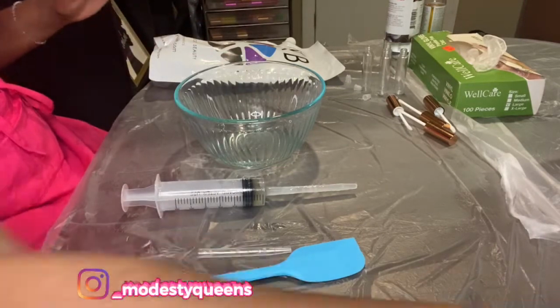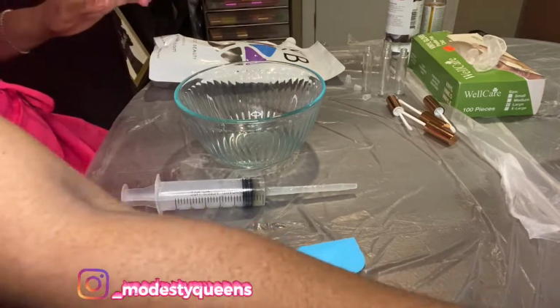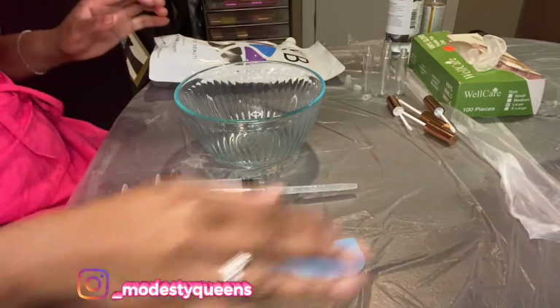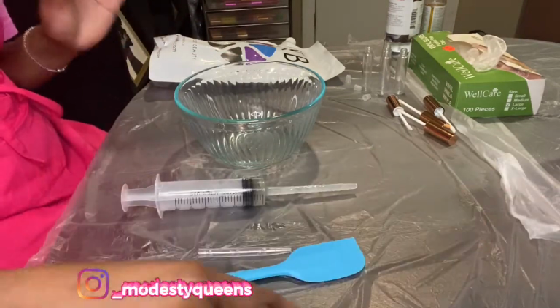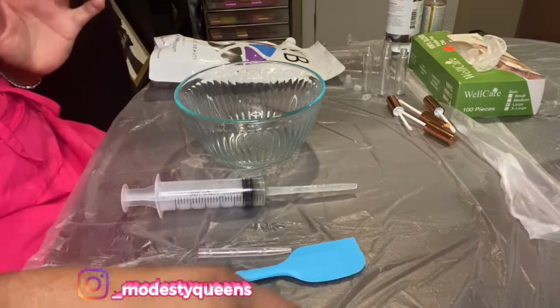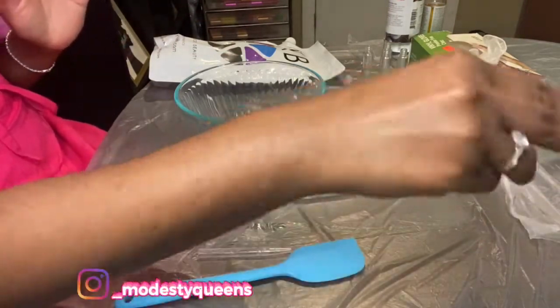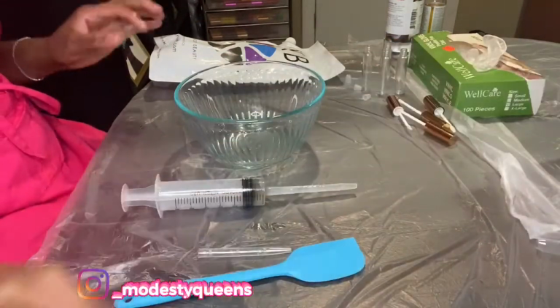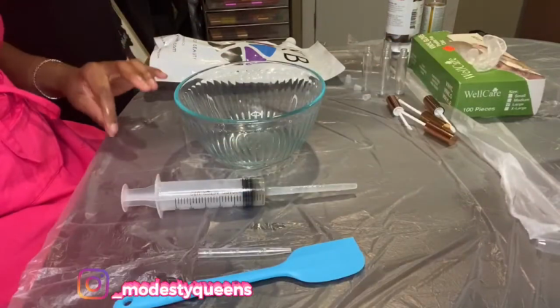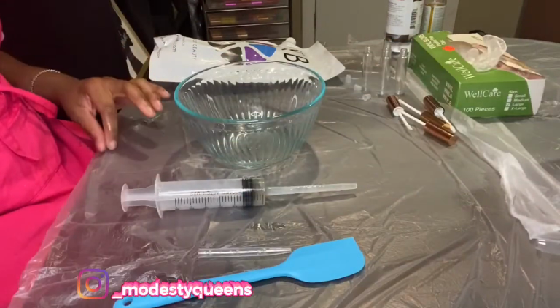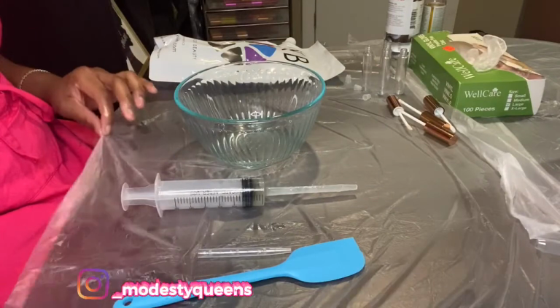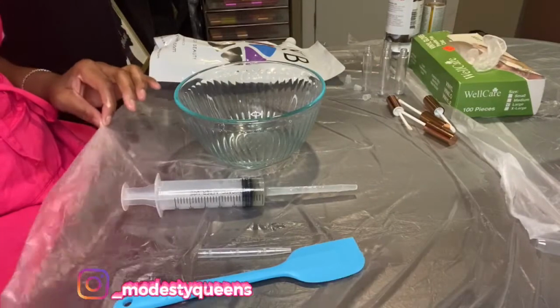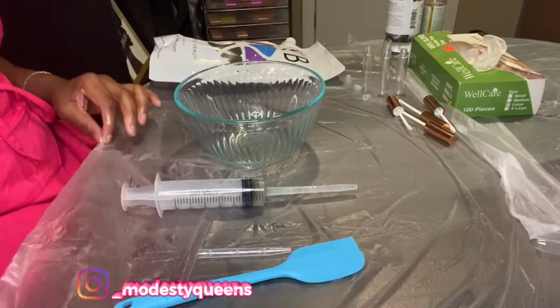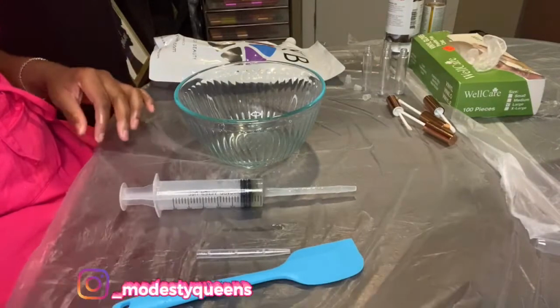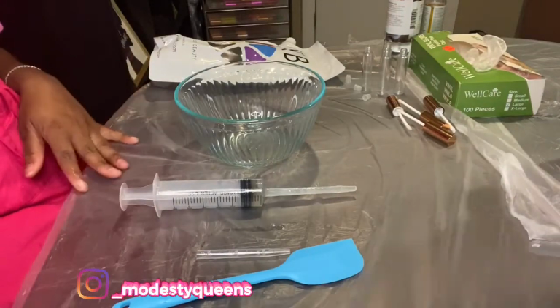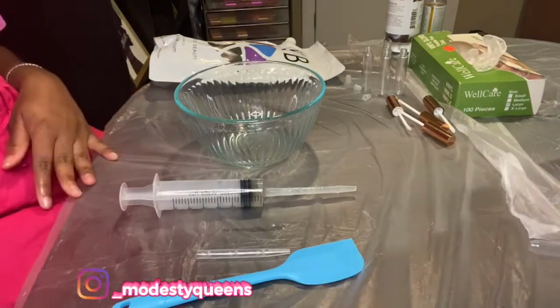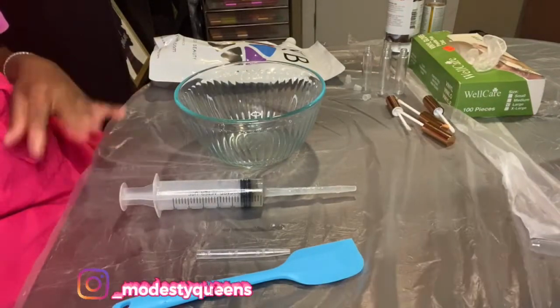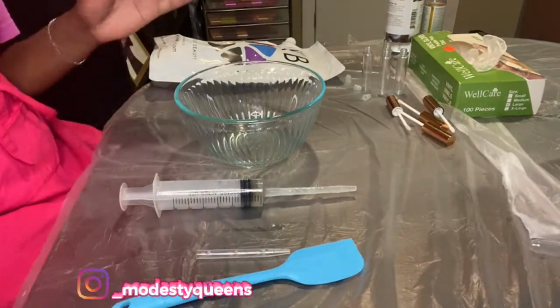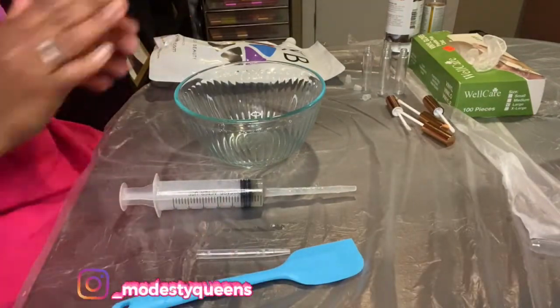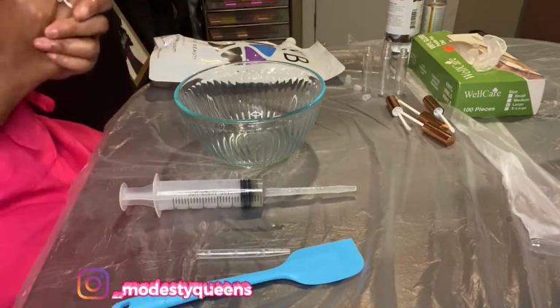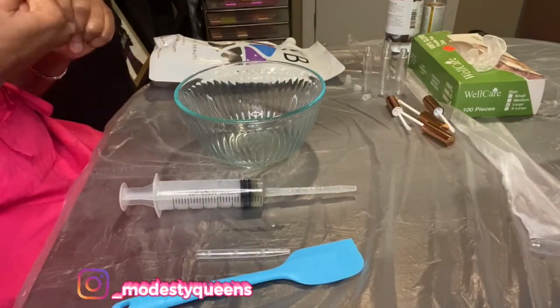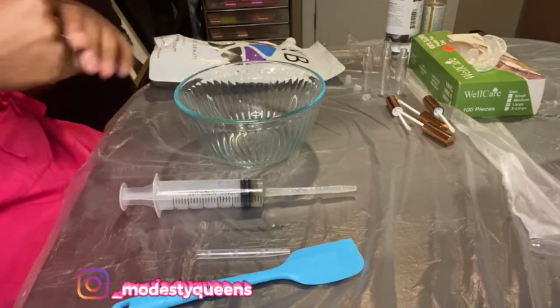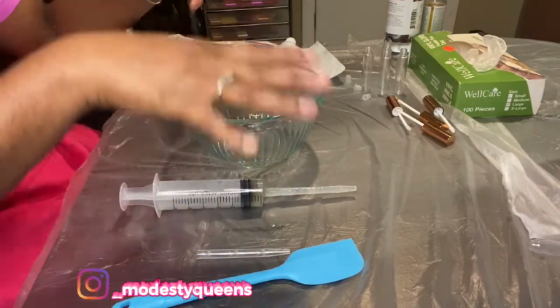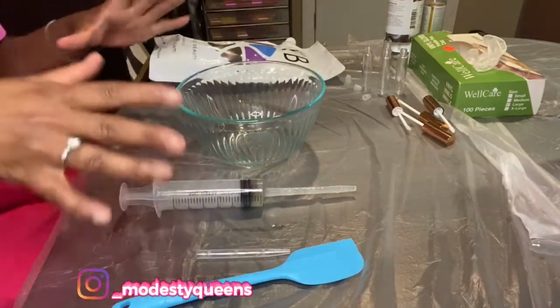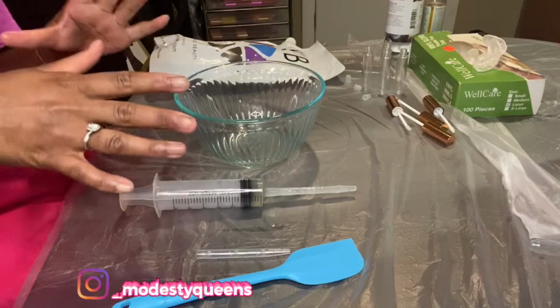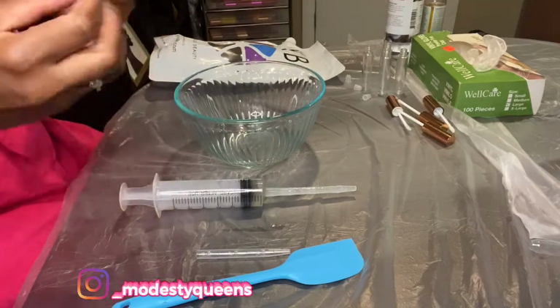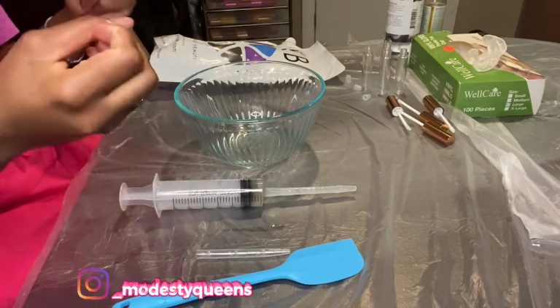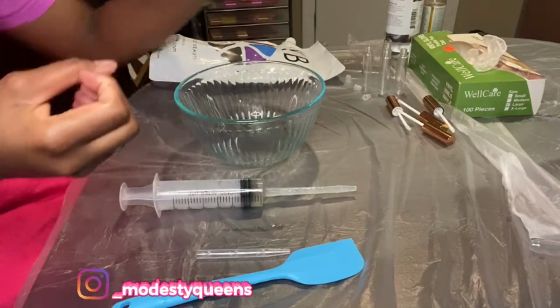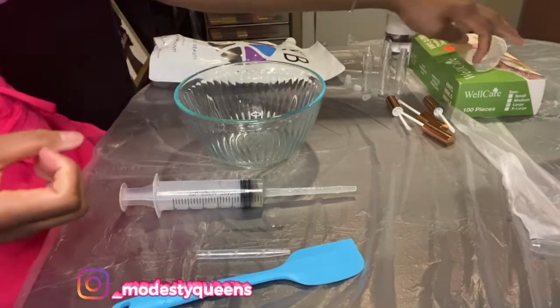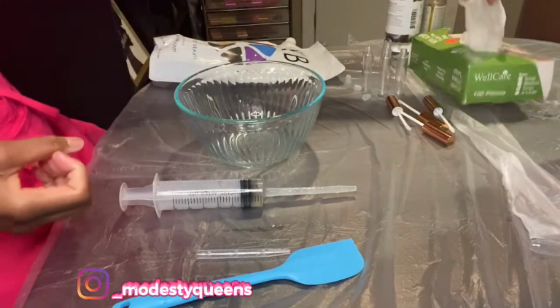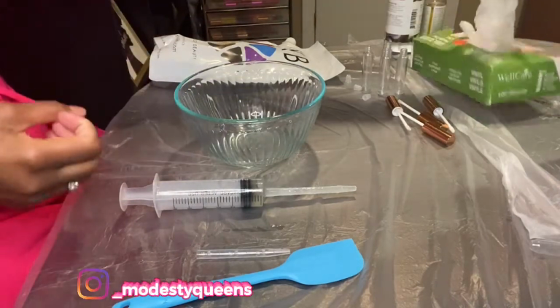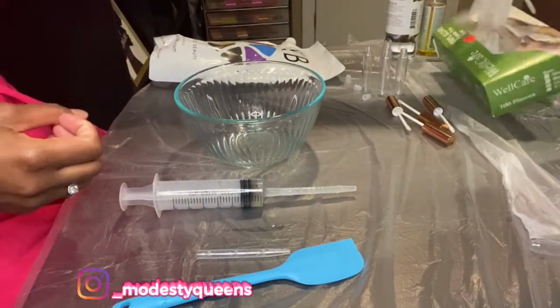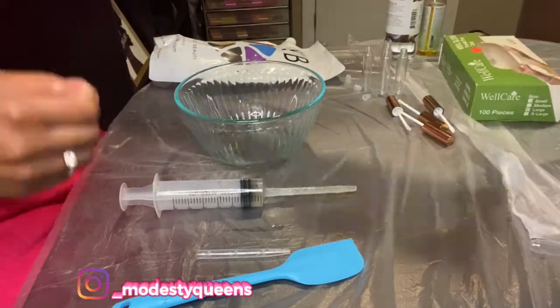First thing you should do is make sure that you have plastic or something on your table — less work. Ensure that all your stuff is sanitized and your hands are washed, then put your gloves on.